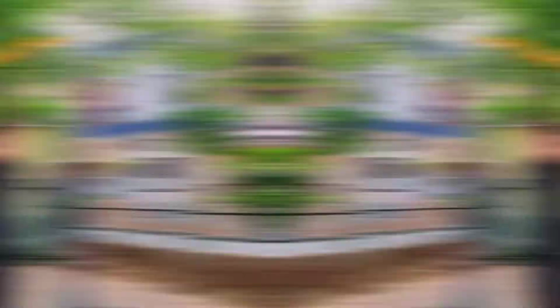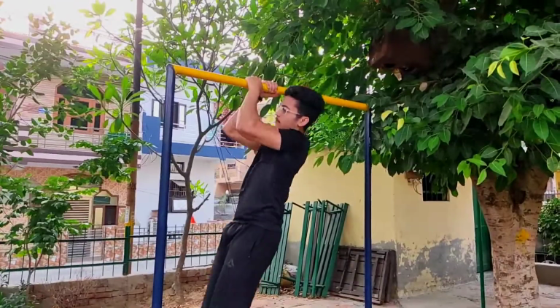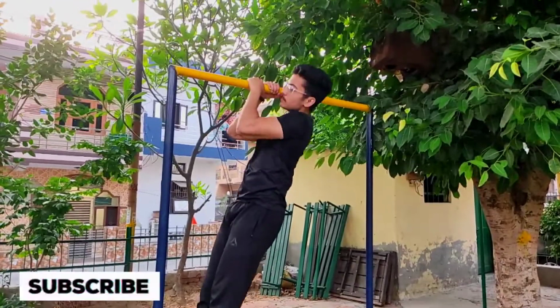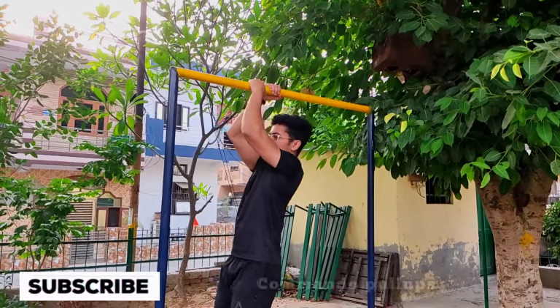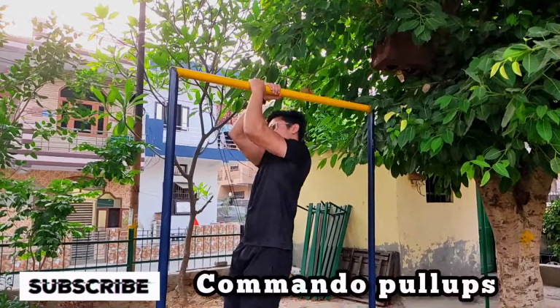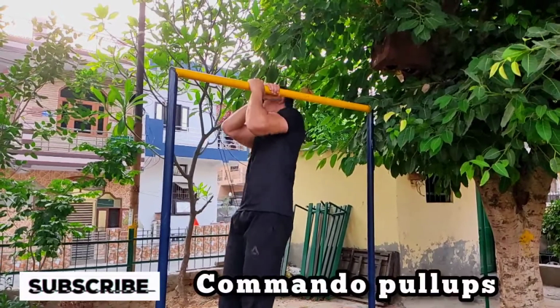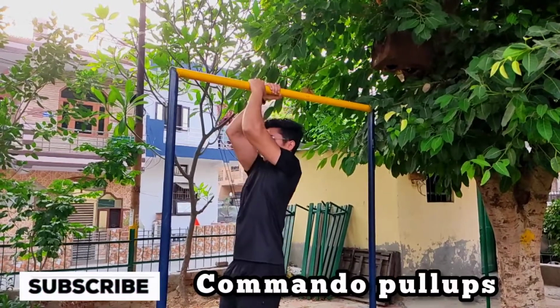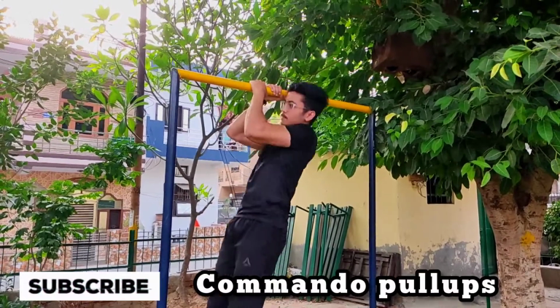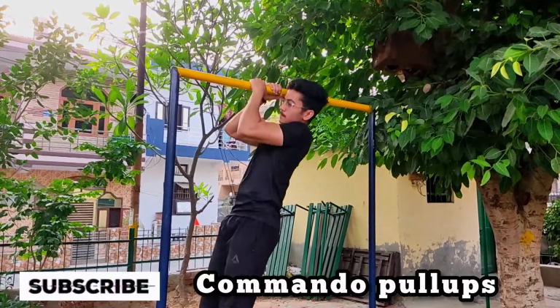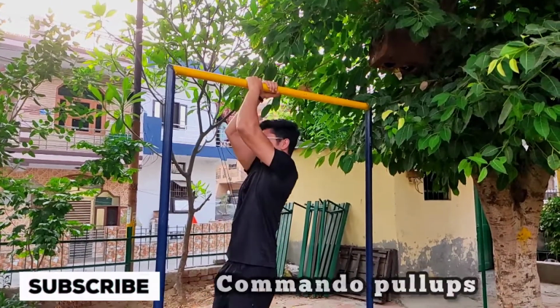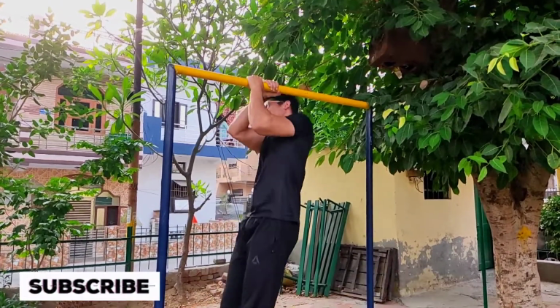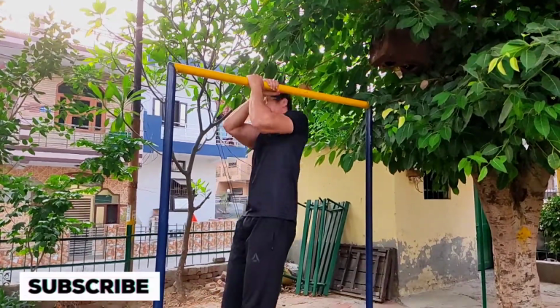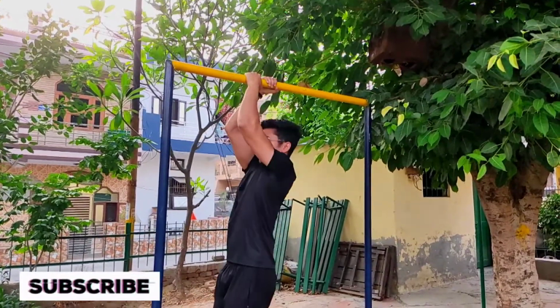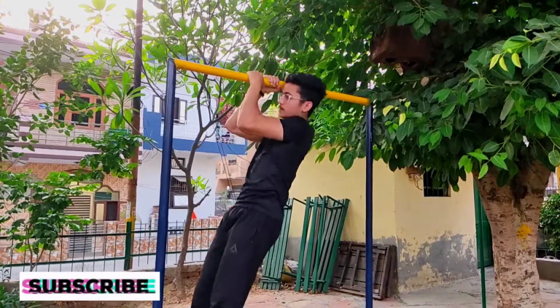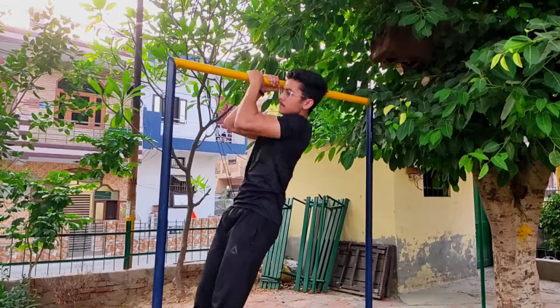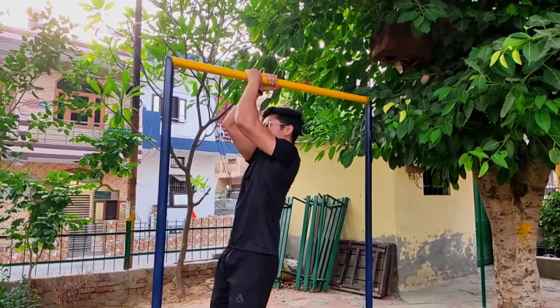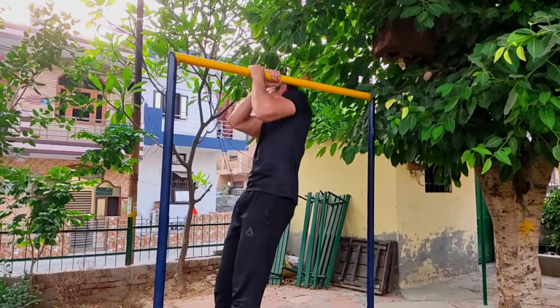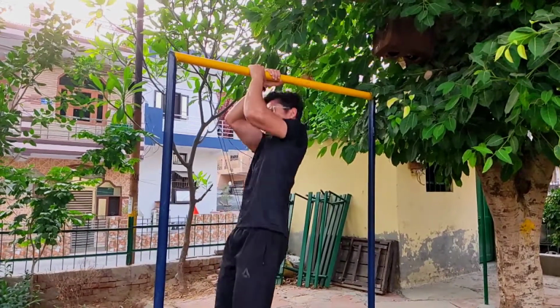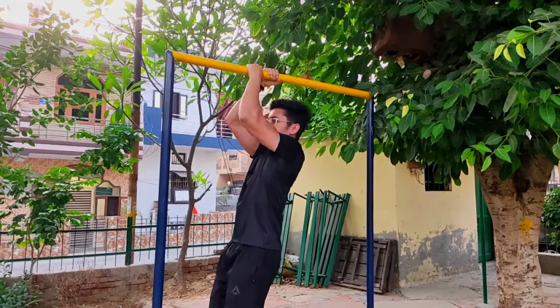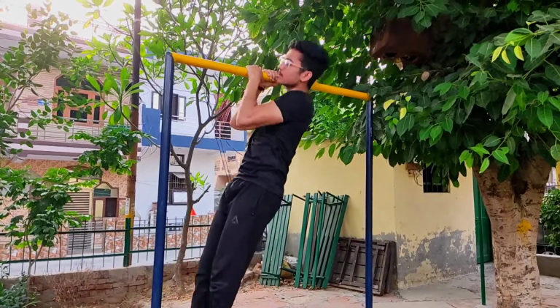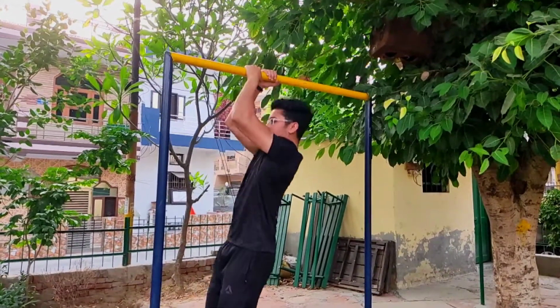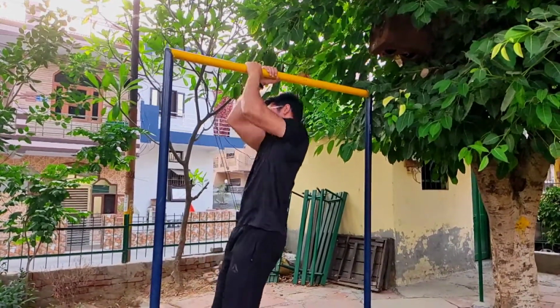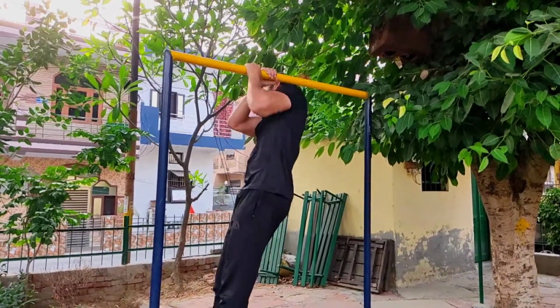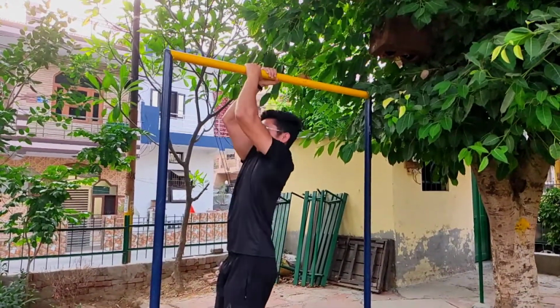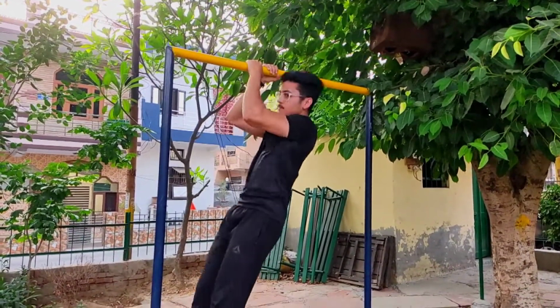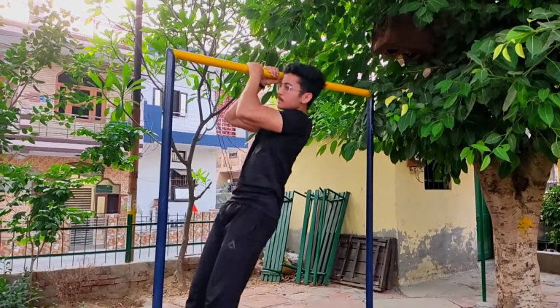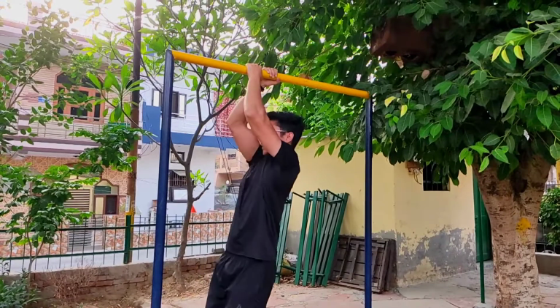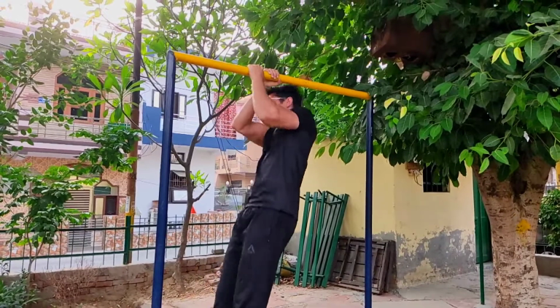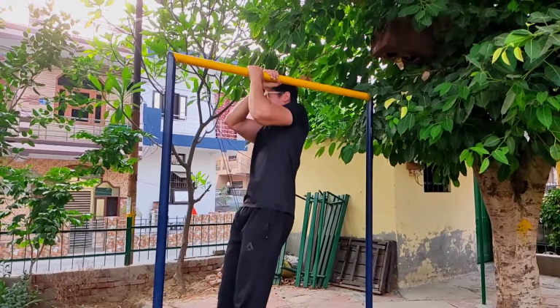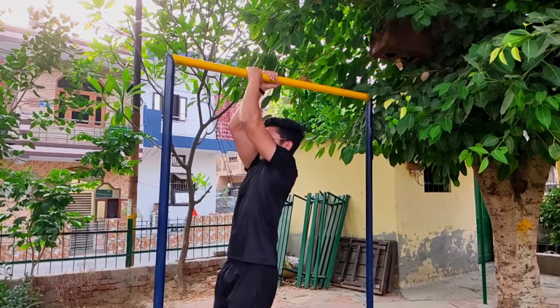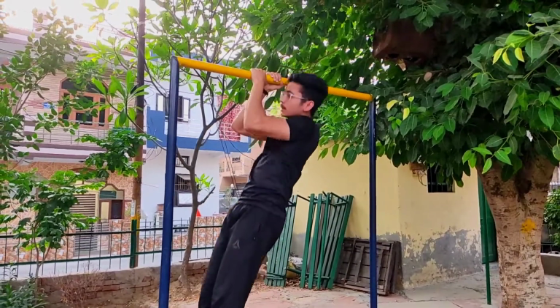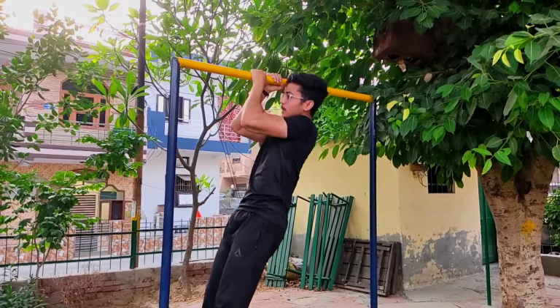Our next exercise is commando pull-ups. You have to do 12 repetitions in 3 sets. You have to do a half wrap — if you come down, let's activate. You have to do a half wrap so that the bicep will be activated.